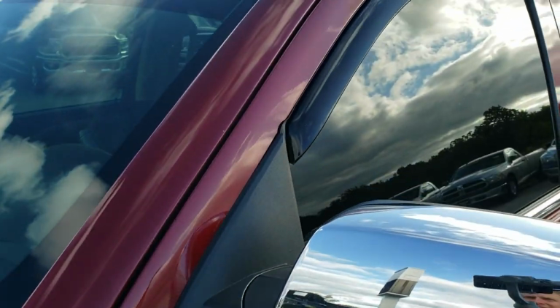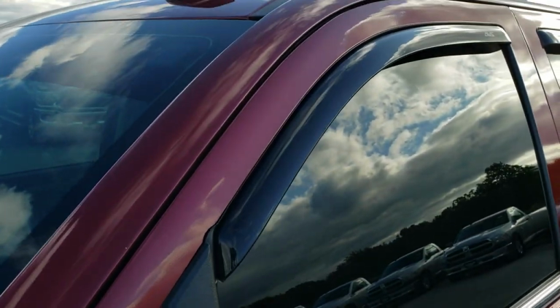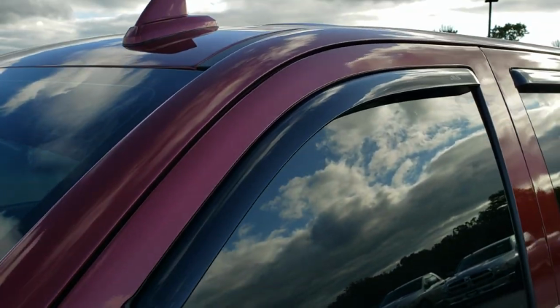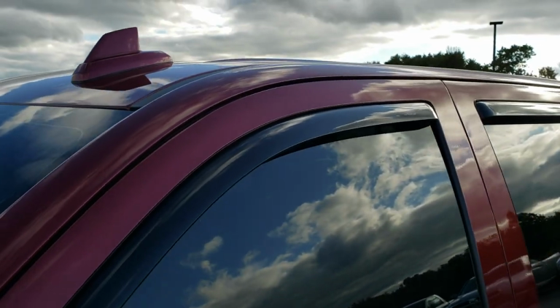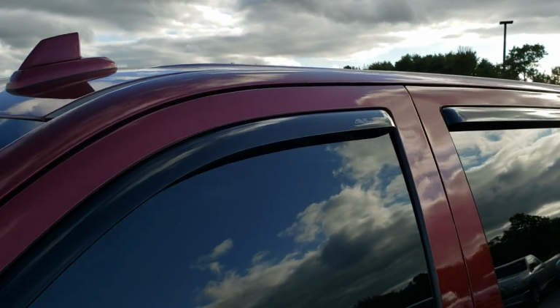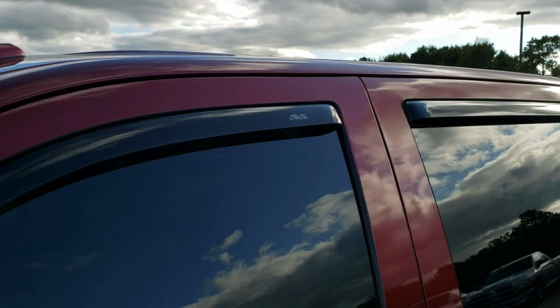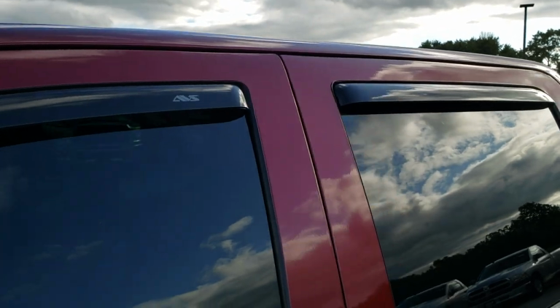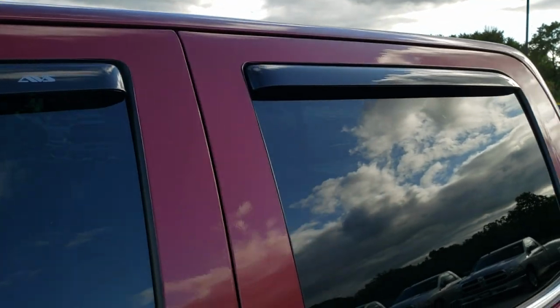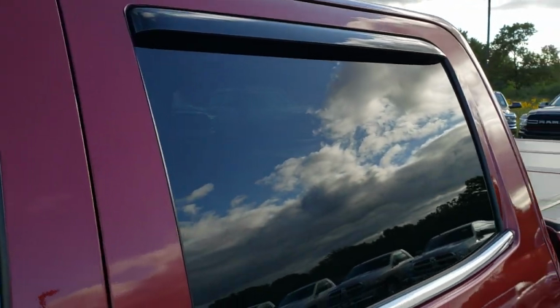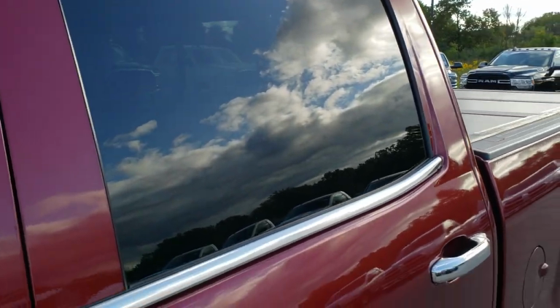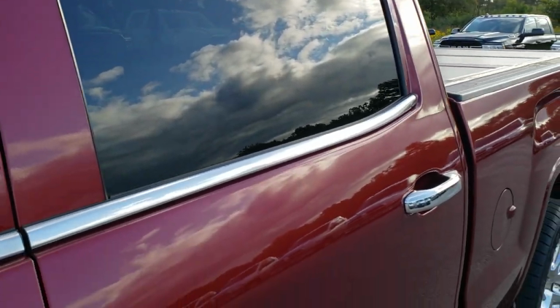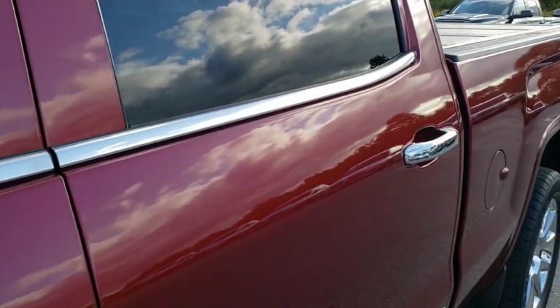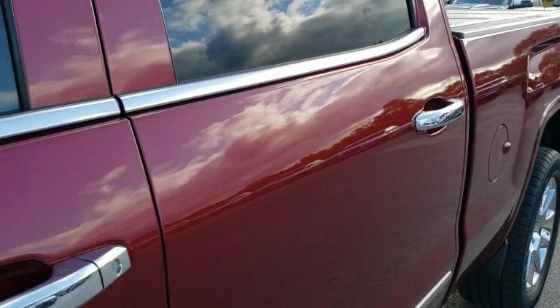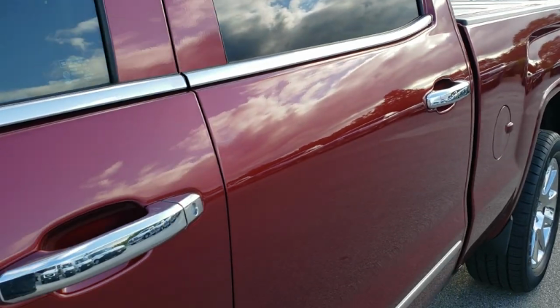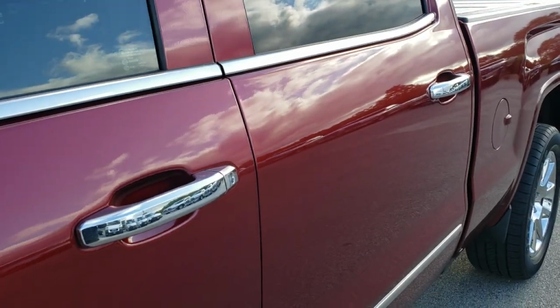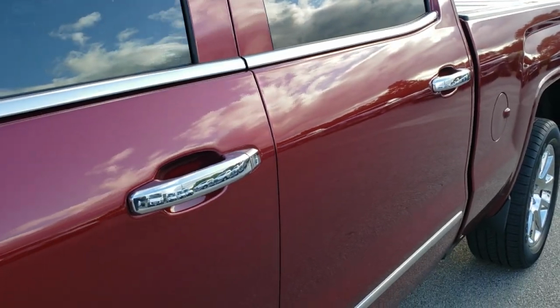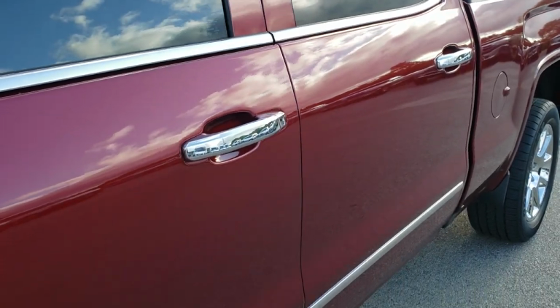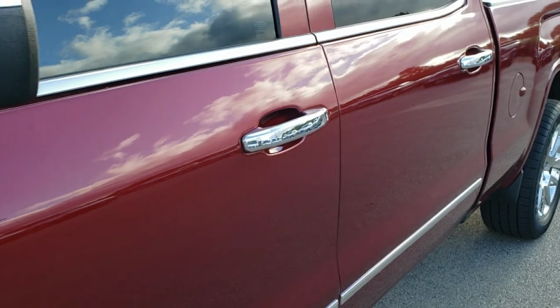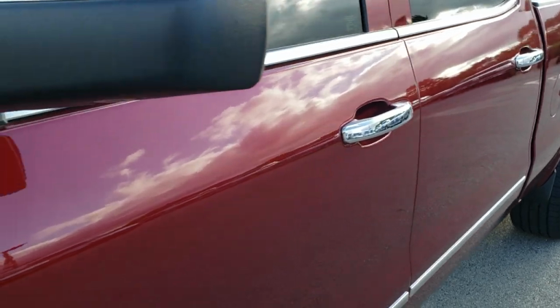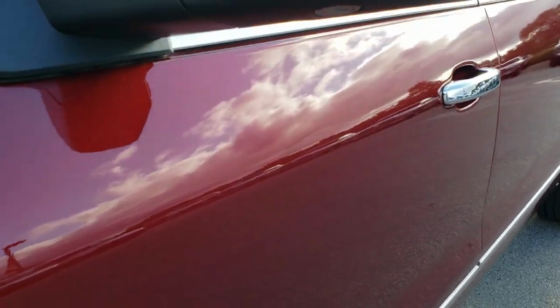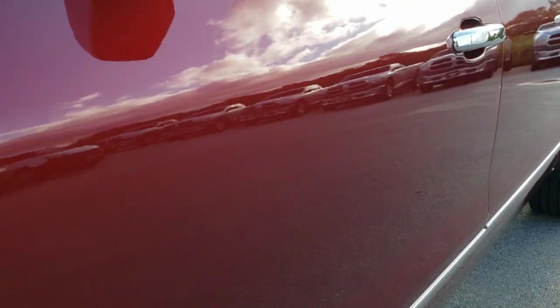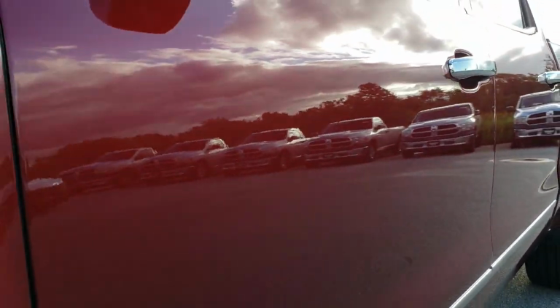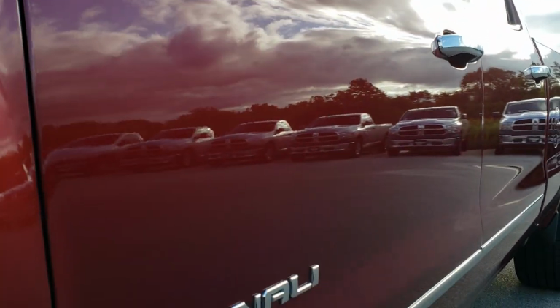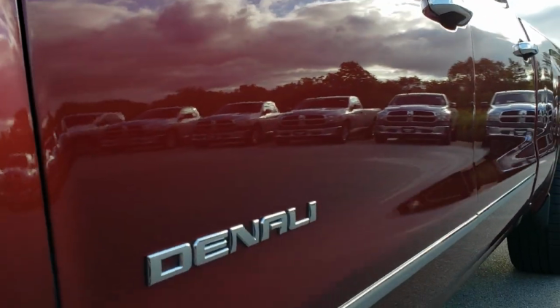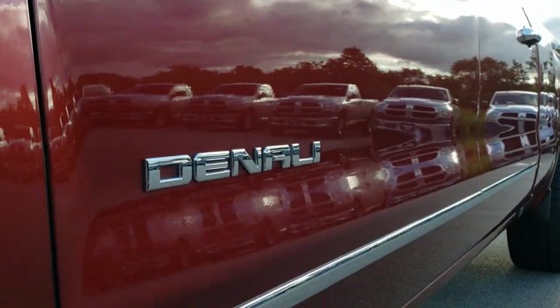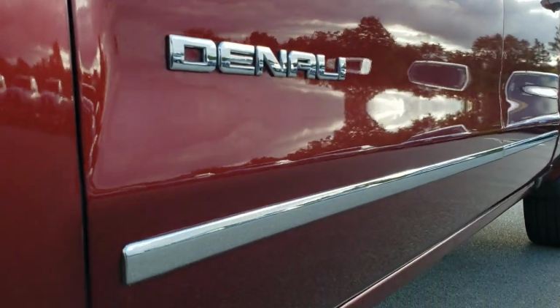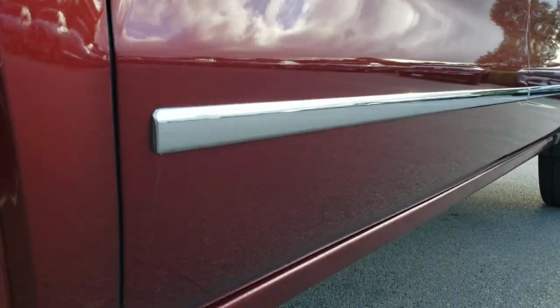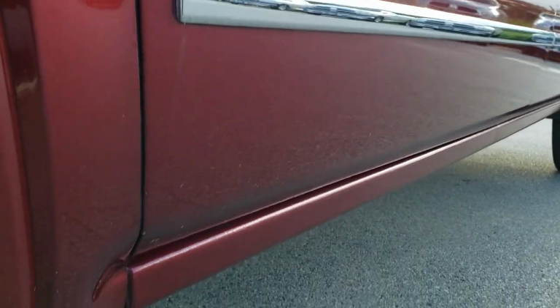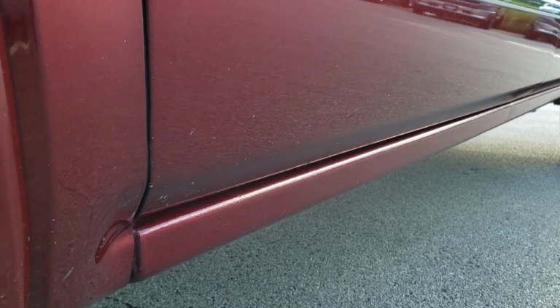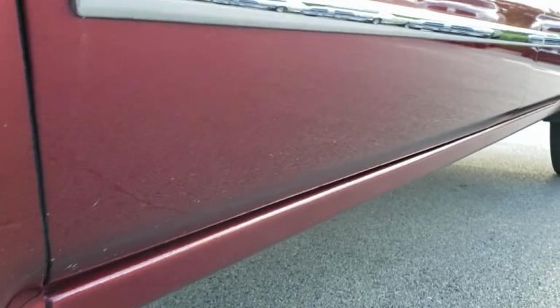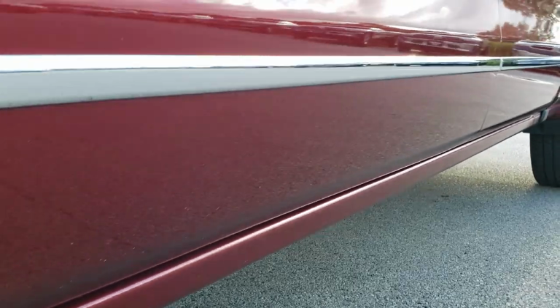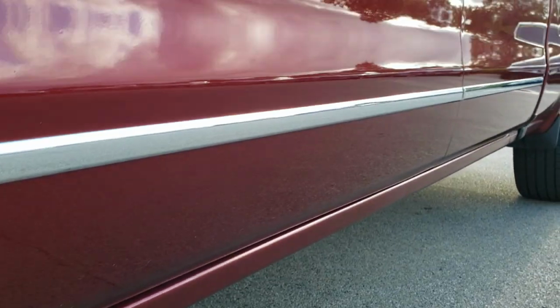Inside and out, red crimson tint coat is the color. We shoot all our videos in 1080p so if you have HD capabilities on your computer, tablet, or smartphone device, turn them on right now because it is like you're right here looking at the truck with me.